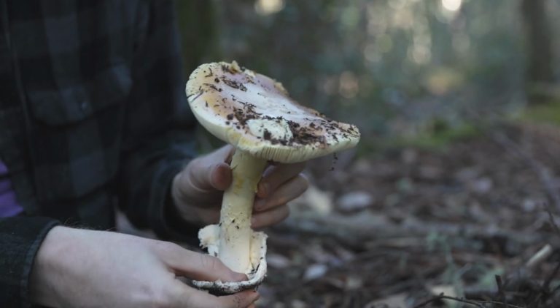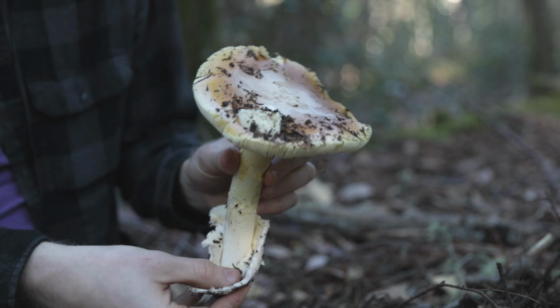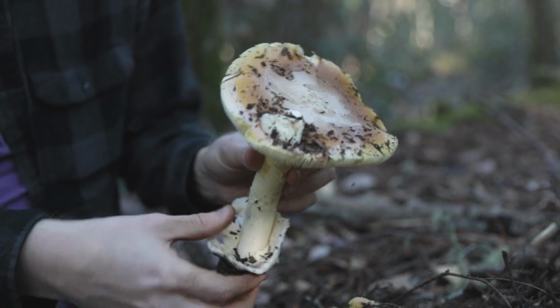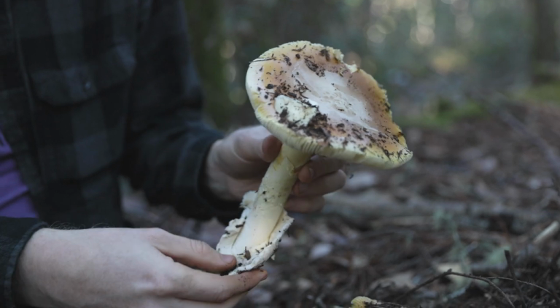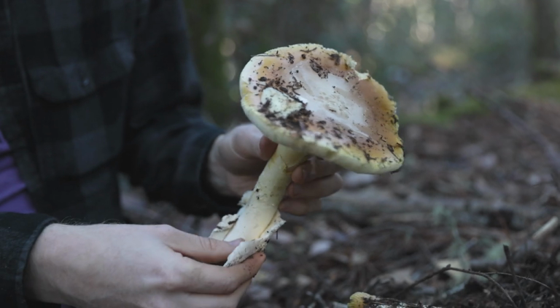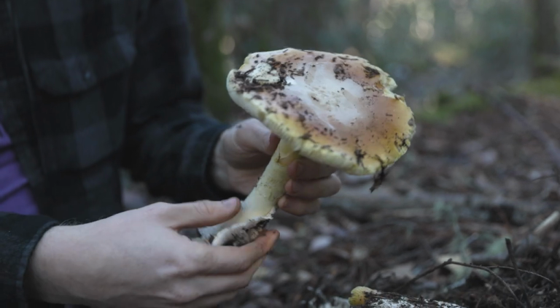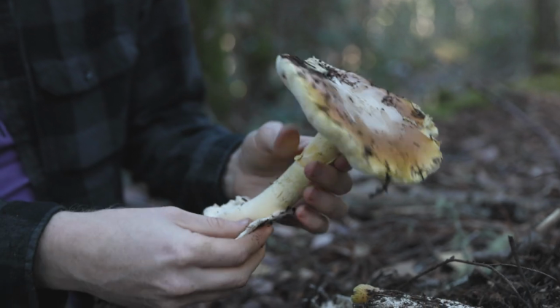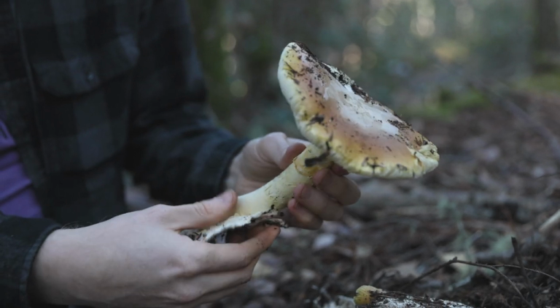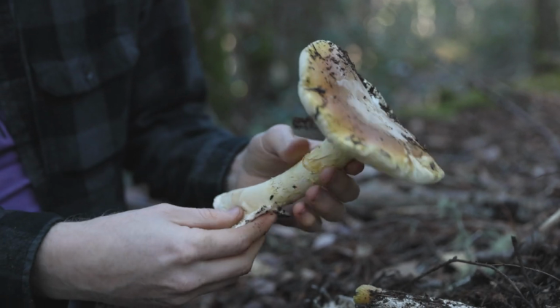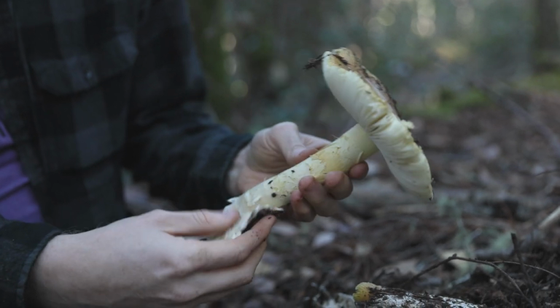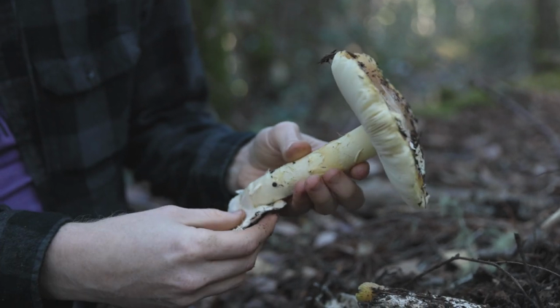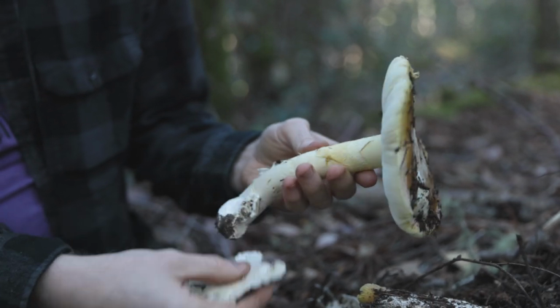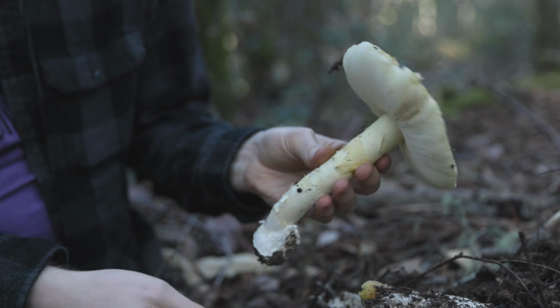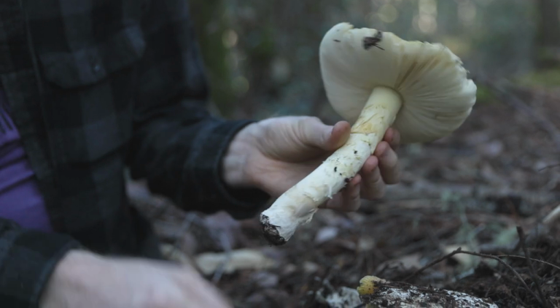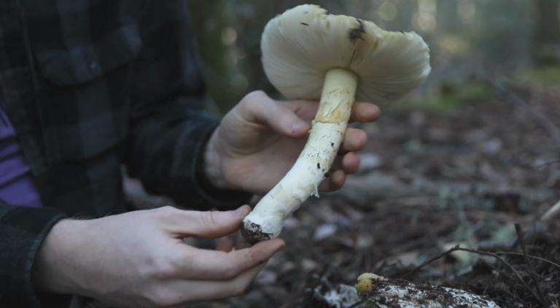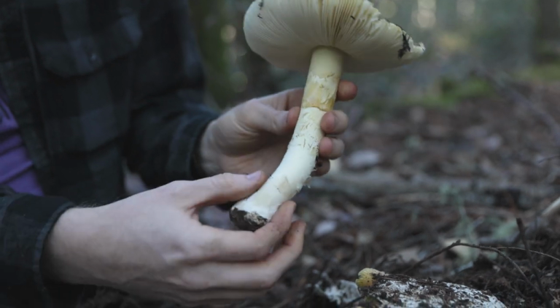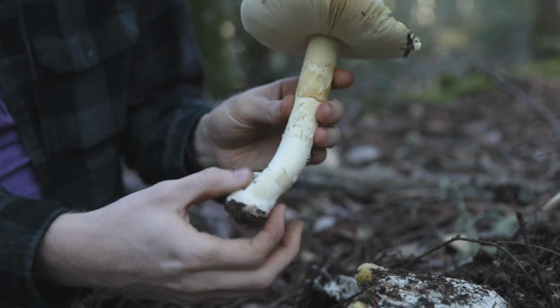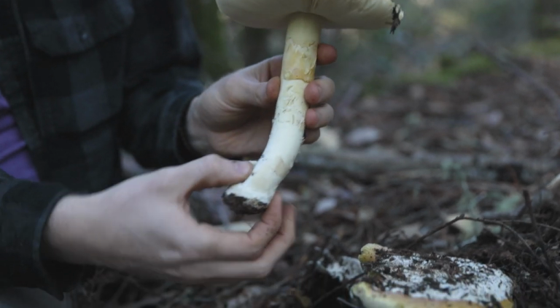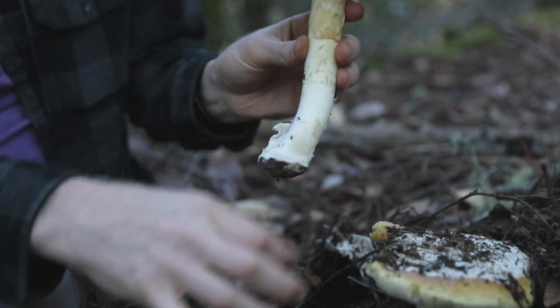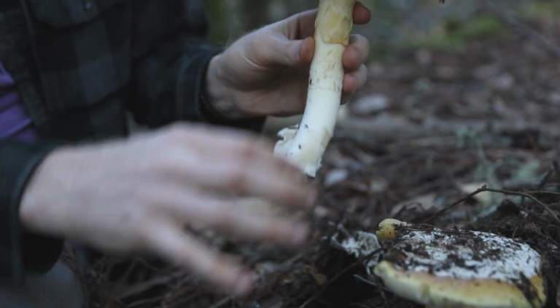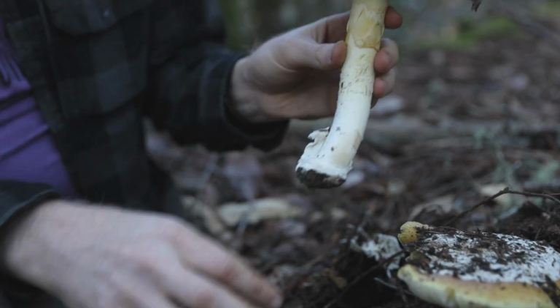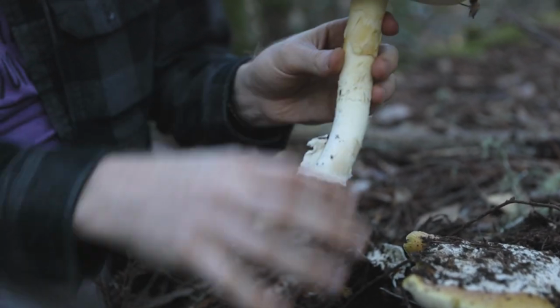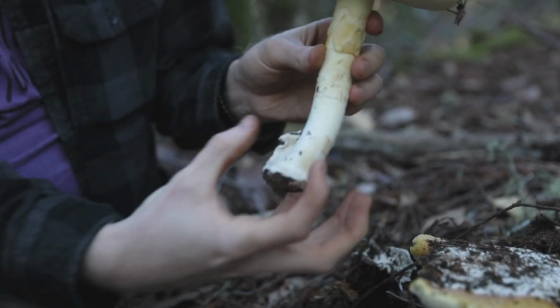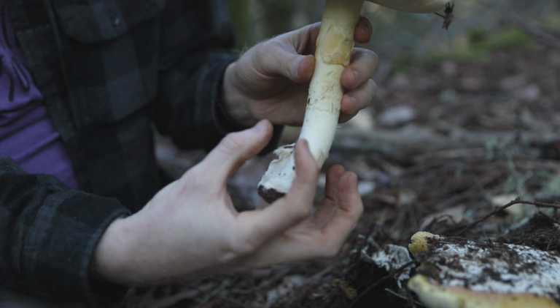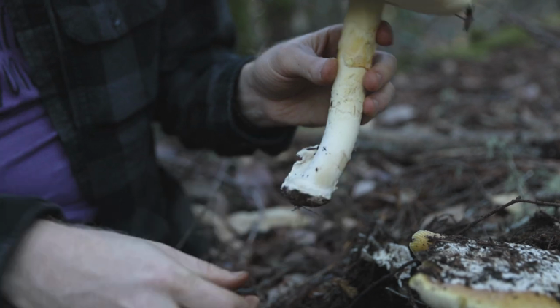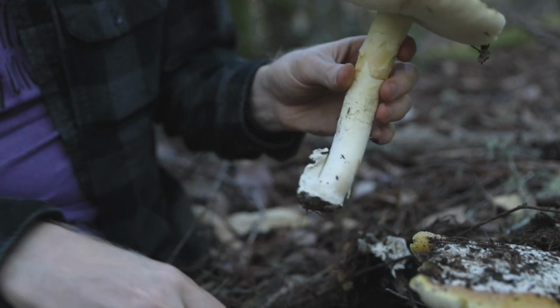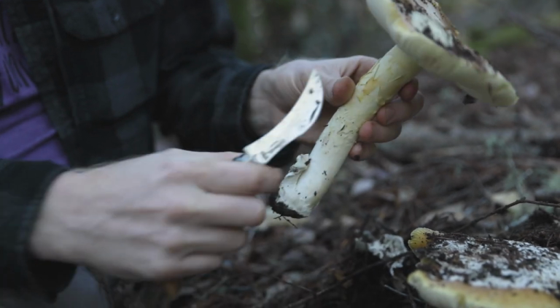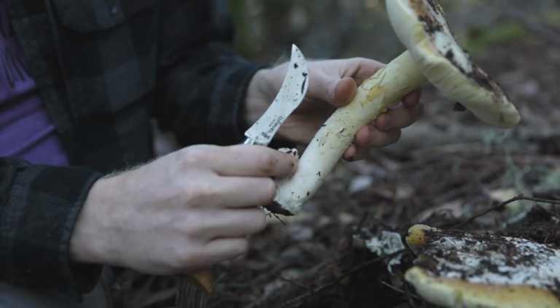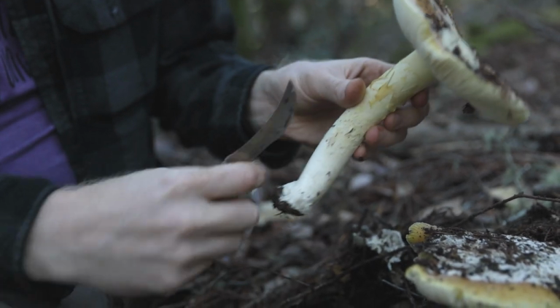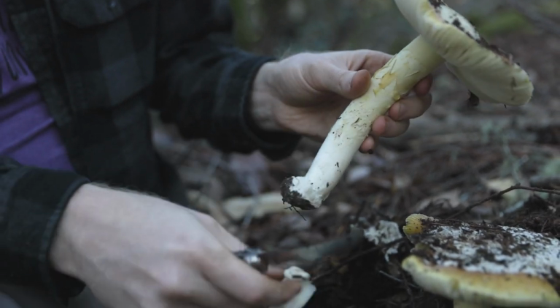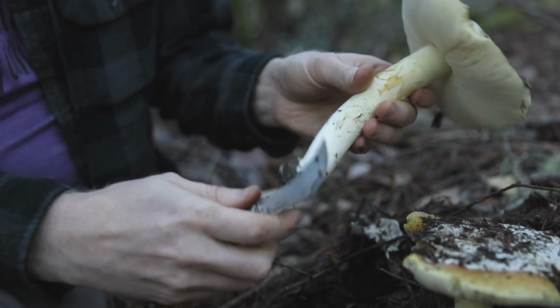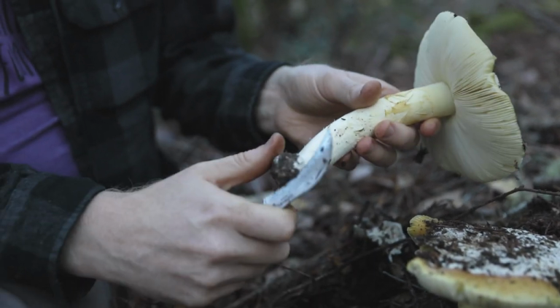I'm going to peel some of the stuff away and just leave this in the woods. You can see better that the stem is really uniform in size all the way down, as opposed to becoming a big bulbous base. That's an important defining characteristic.